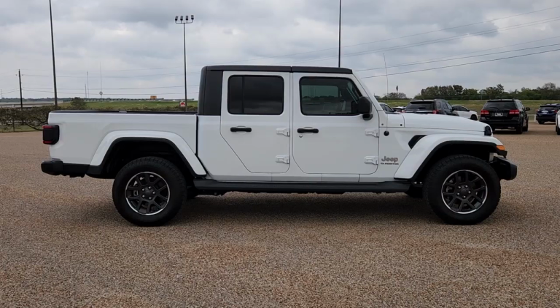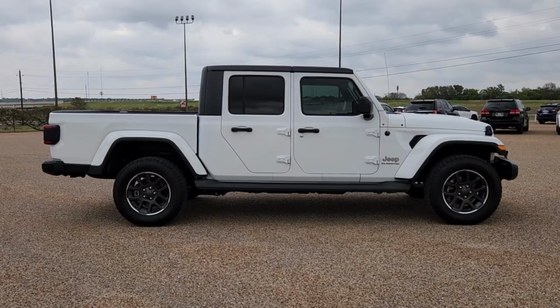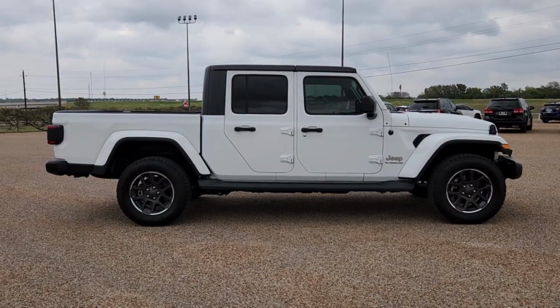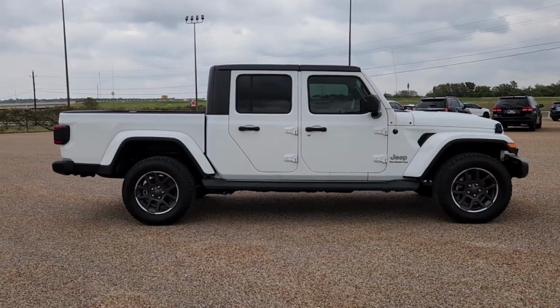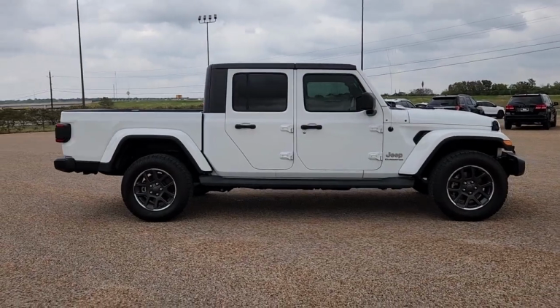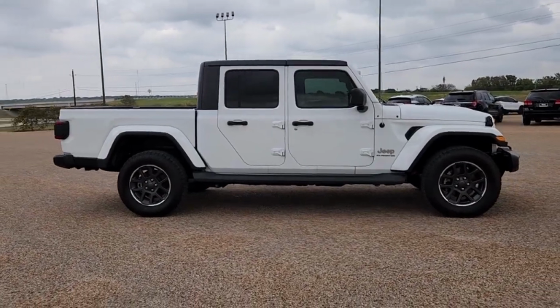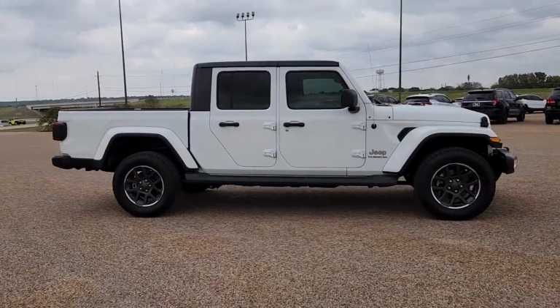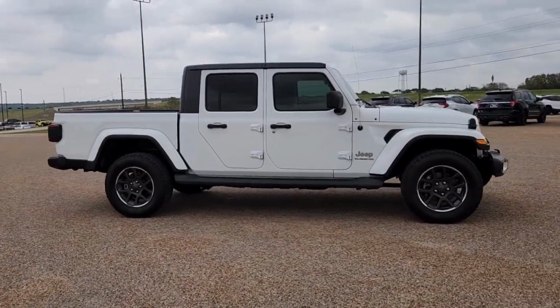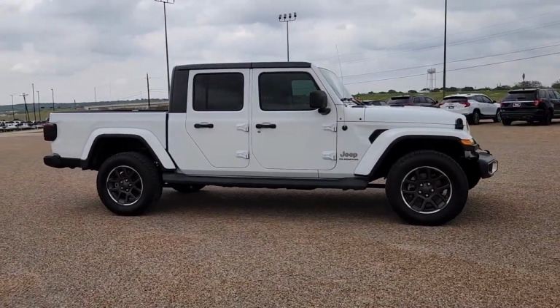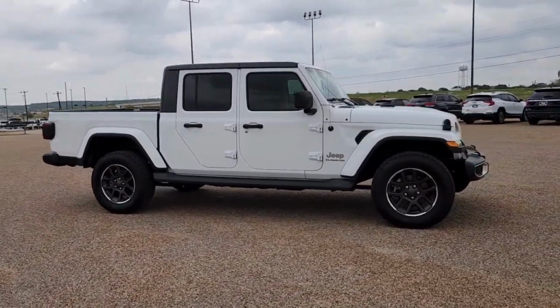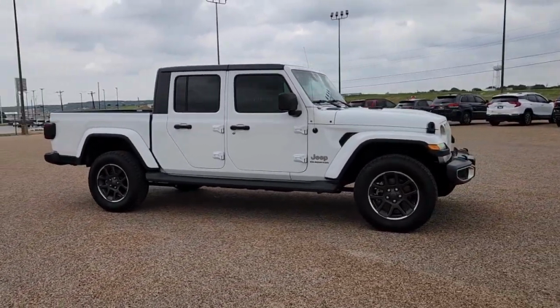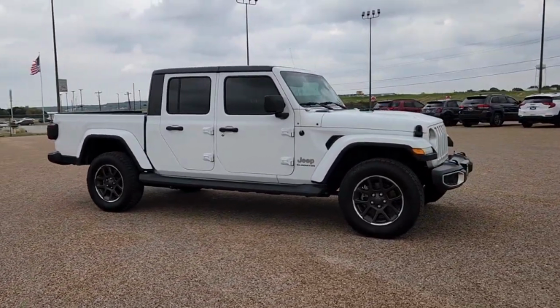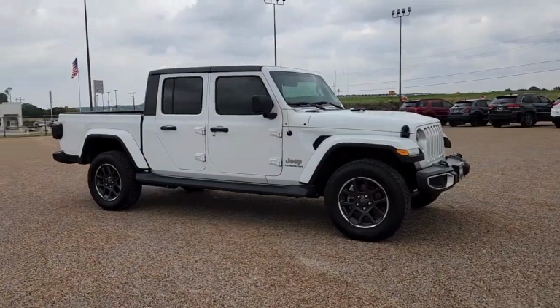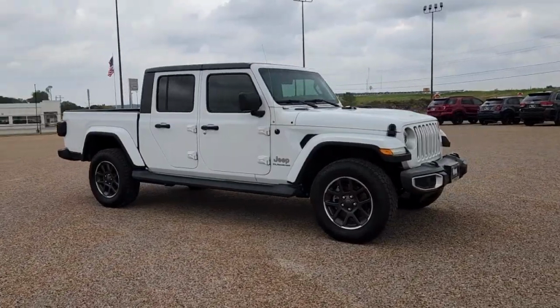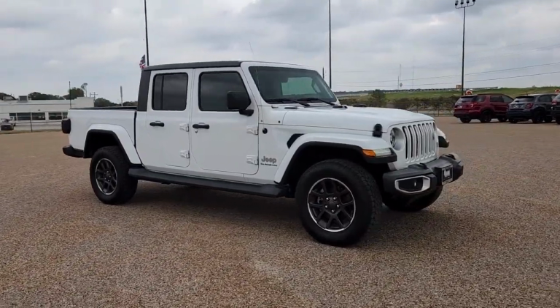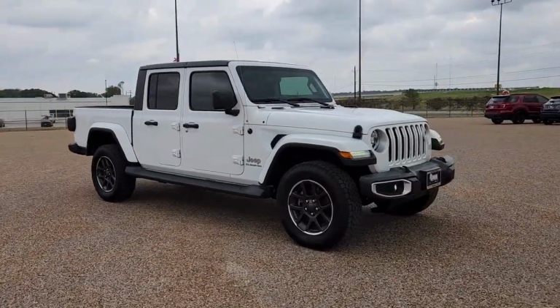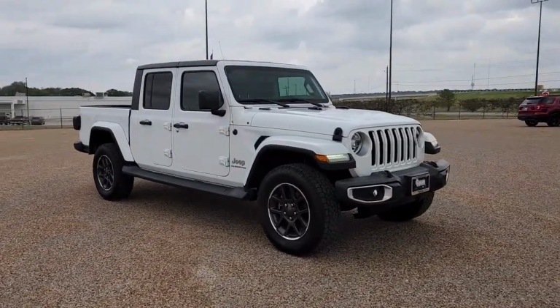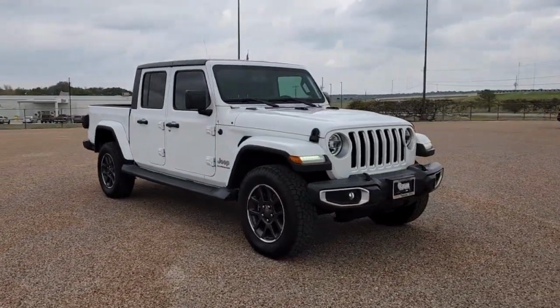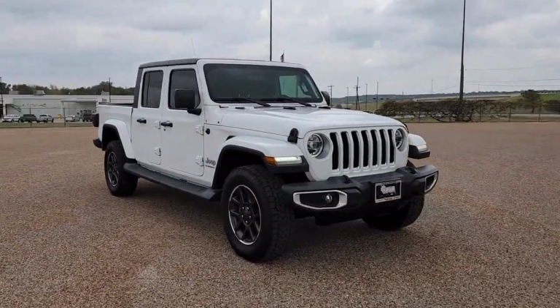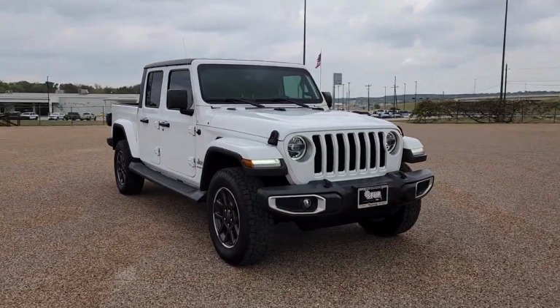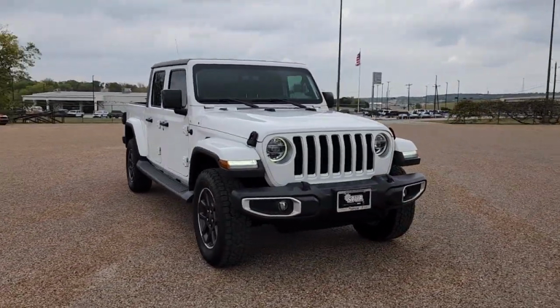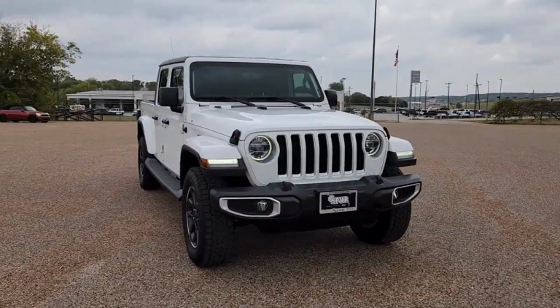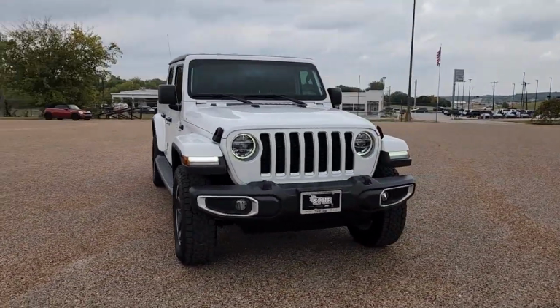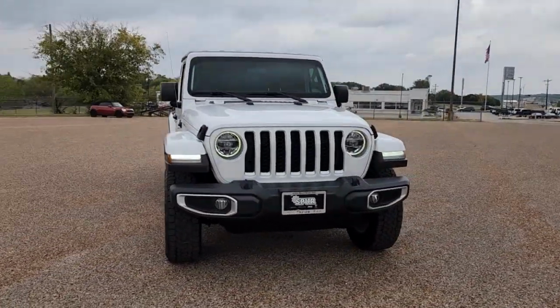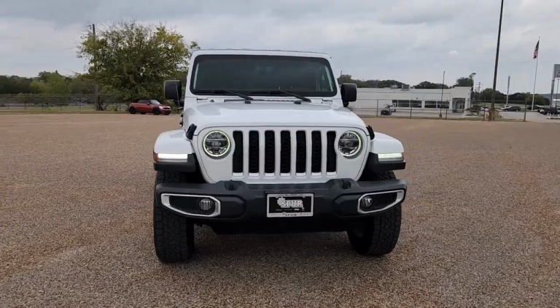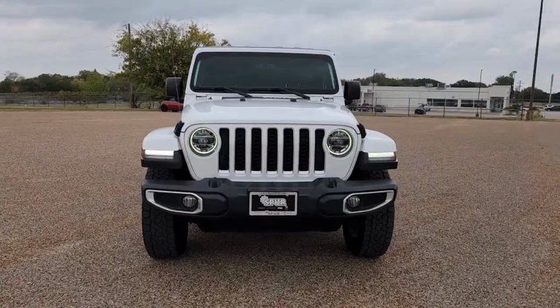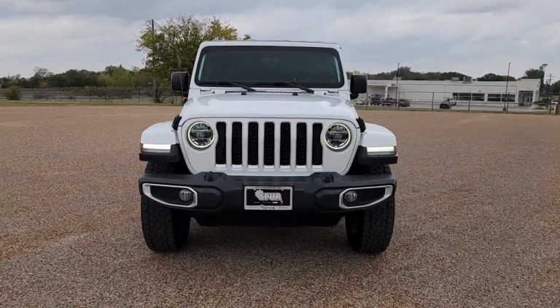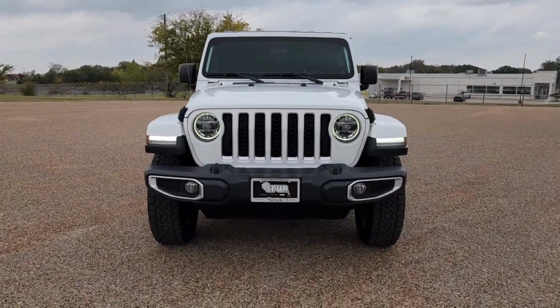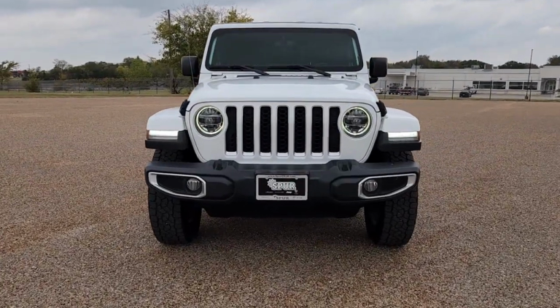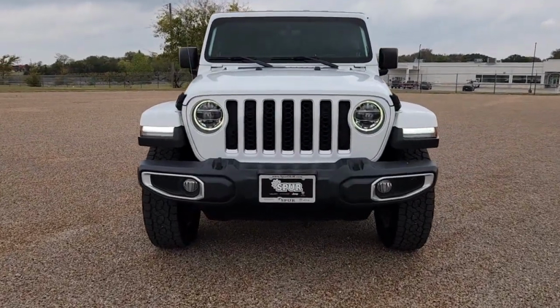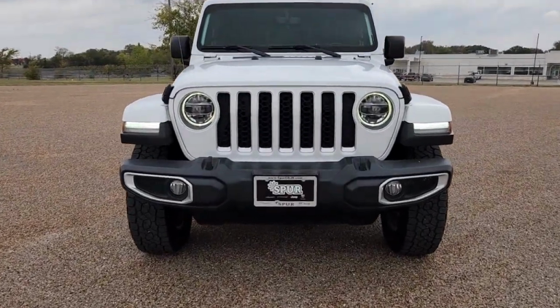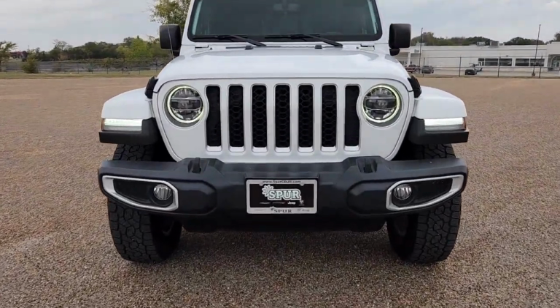Take a moment to check out the 2020 Jeep Gladiator. This vehicle is an outstanding buy with fewer than 70,000 miles on the odometer. This unapologetically rugged Gladiator is the ultimate trail partner.